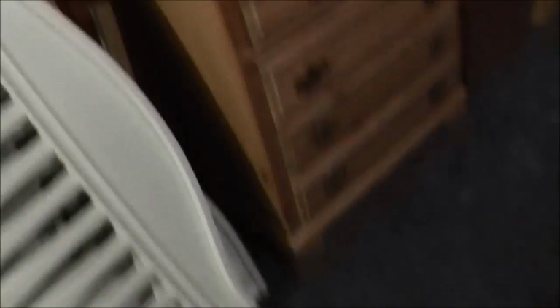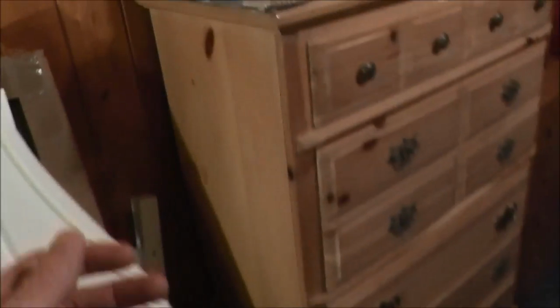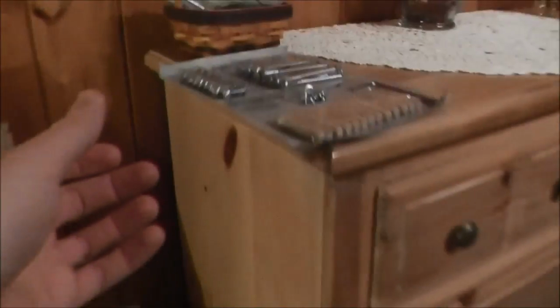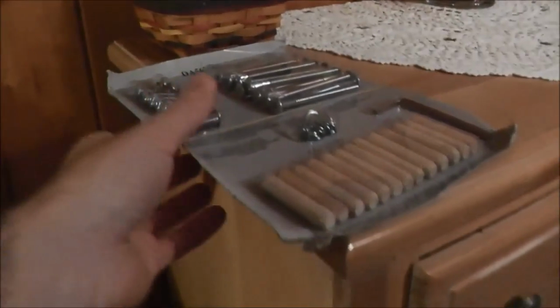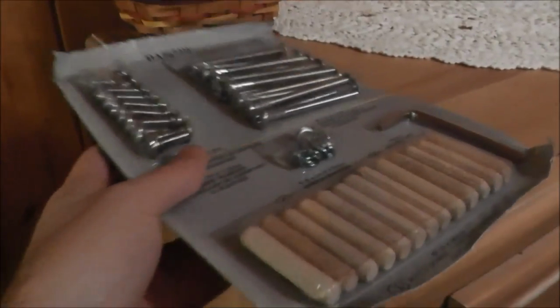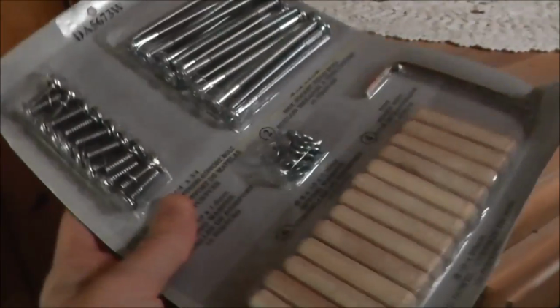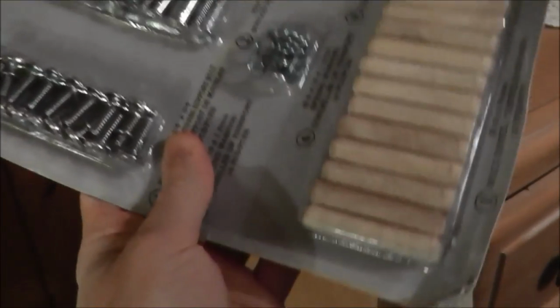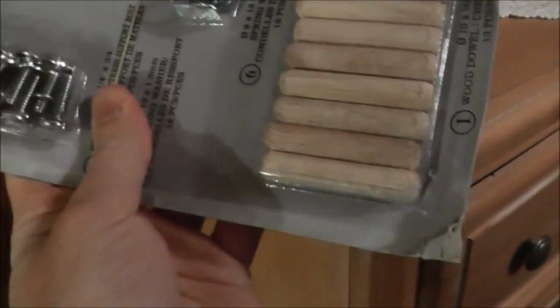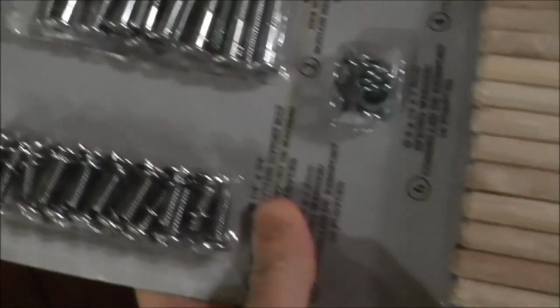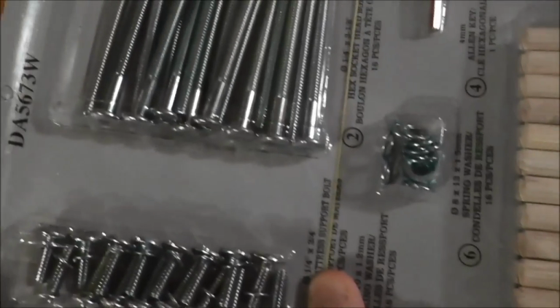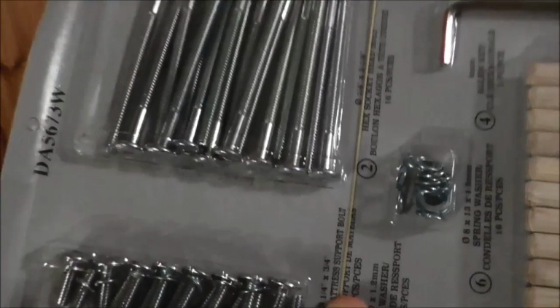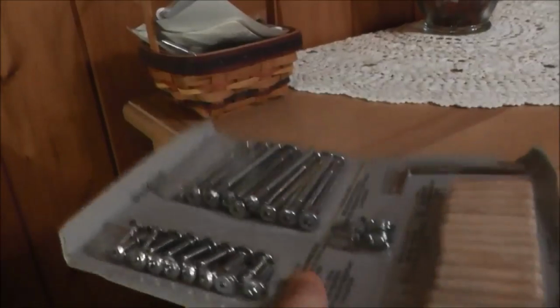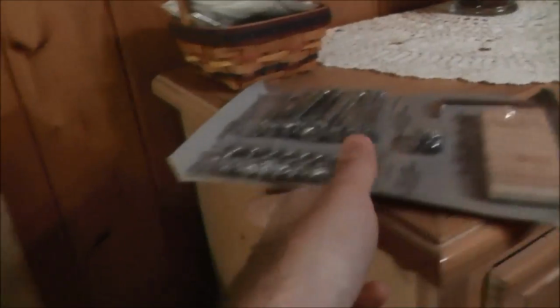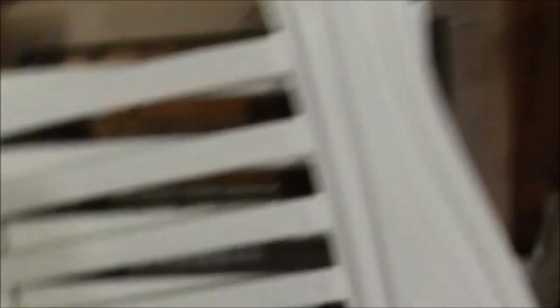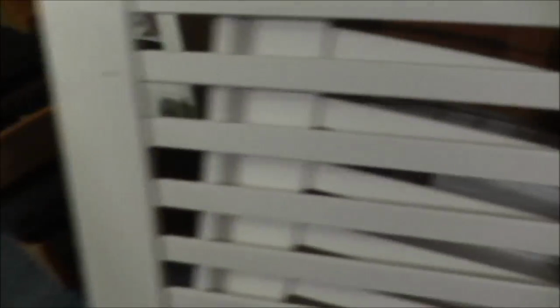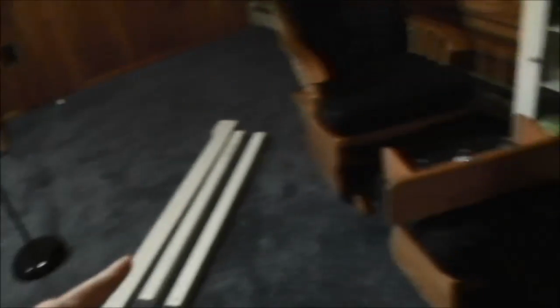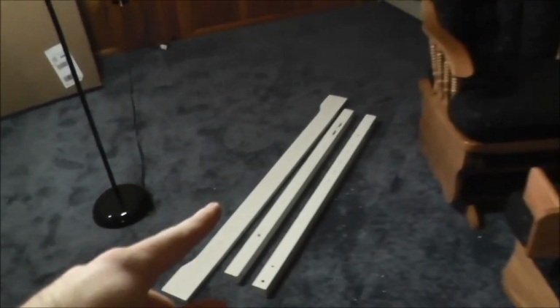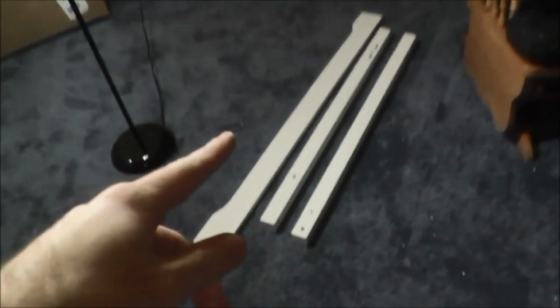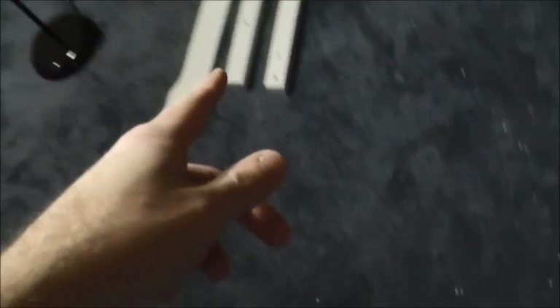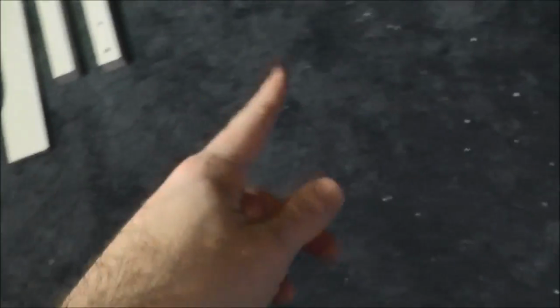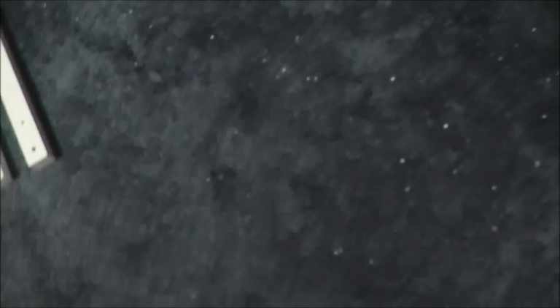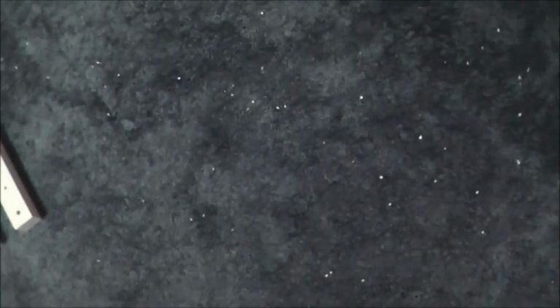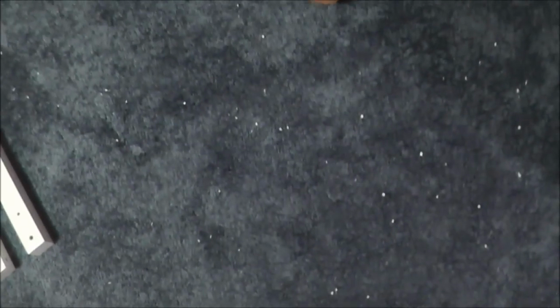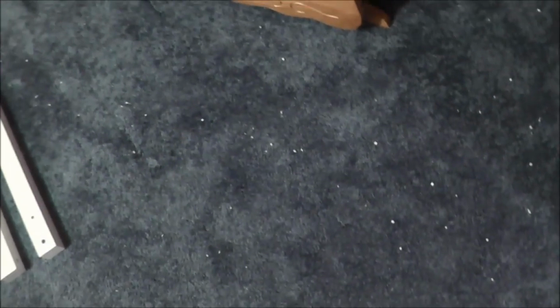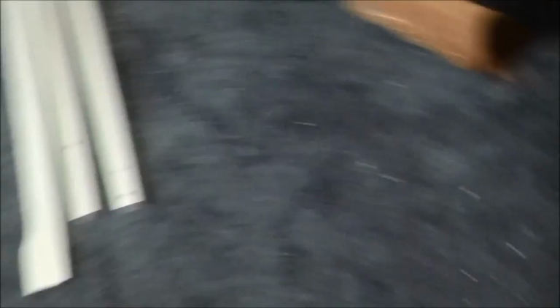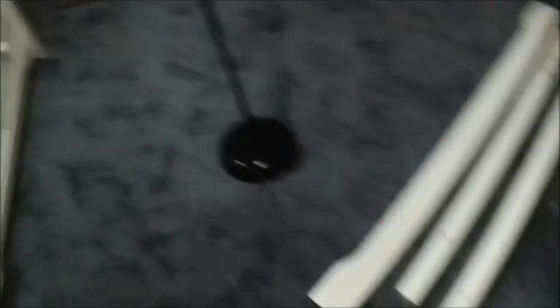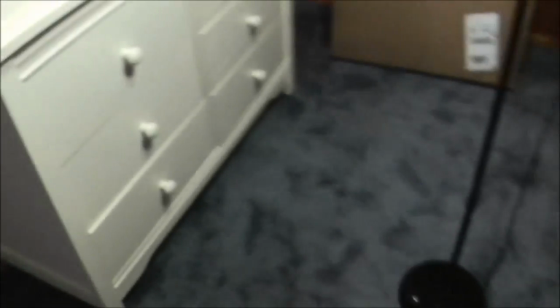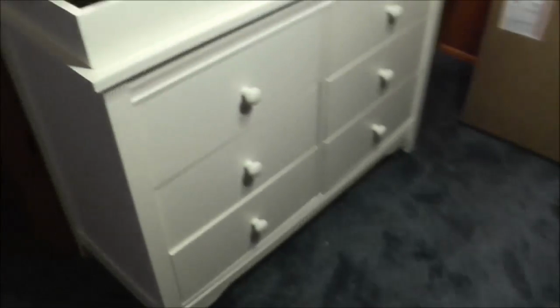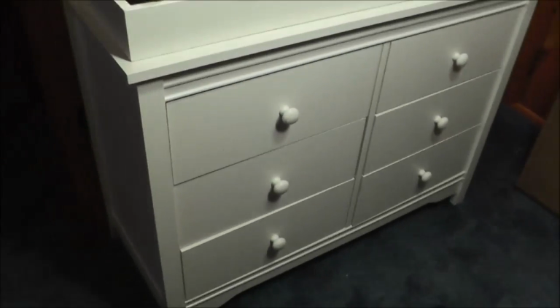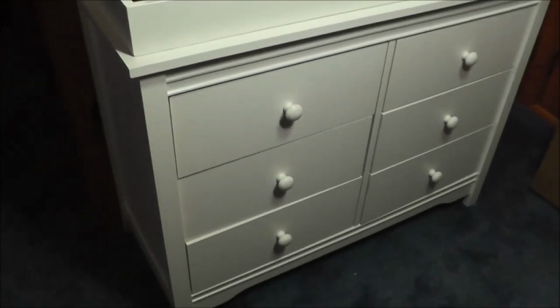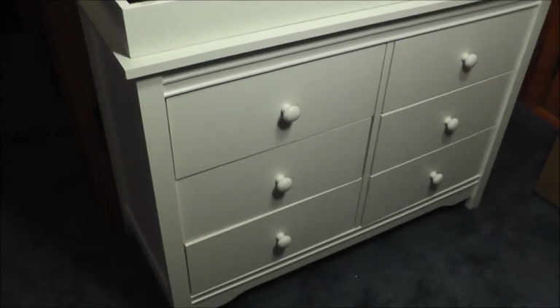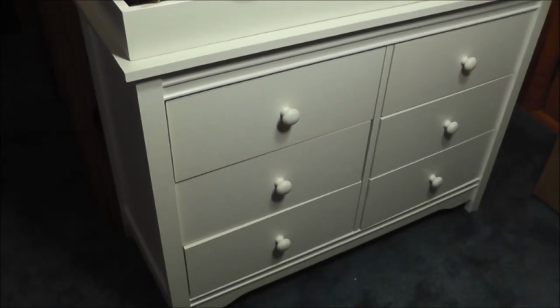These are the parts that came with it, pretty similar to the last one, and then there's a couple more pieces over here and a bunch of styrofoam all over the floor from the dresser. If you haven't seen that video, there it is right there.